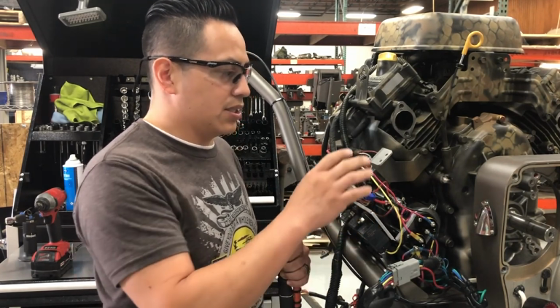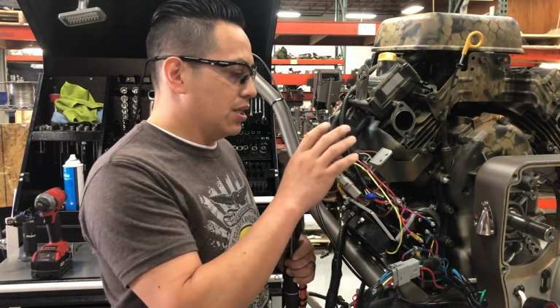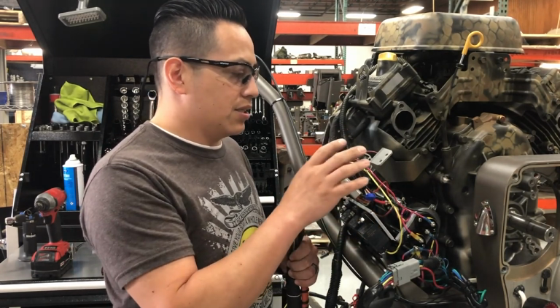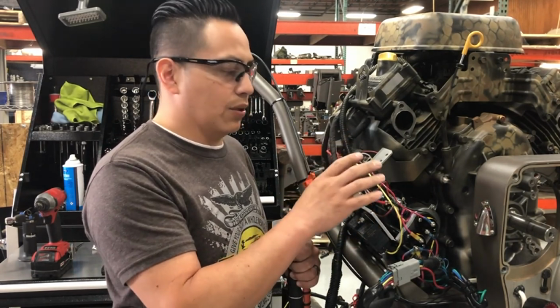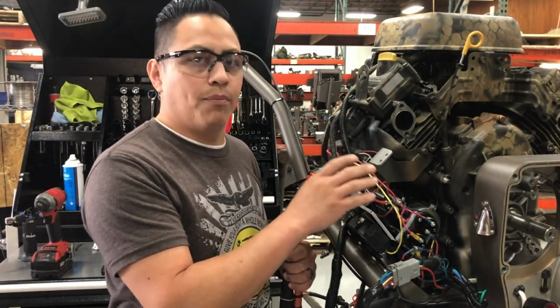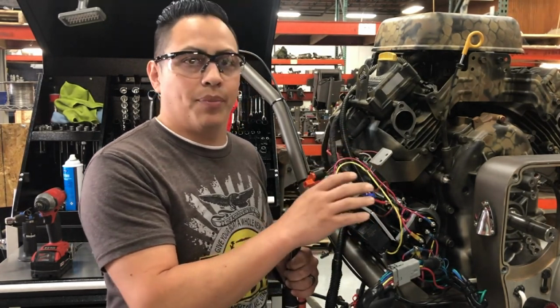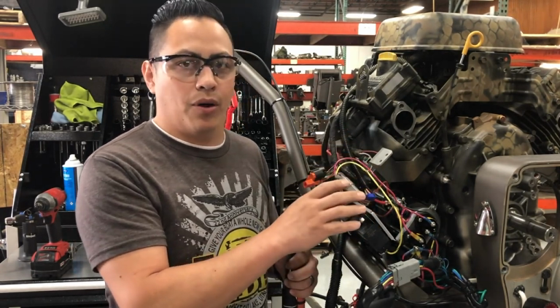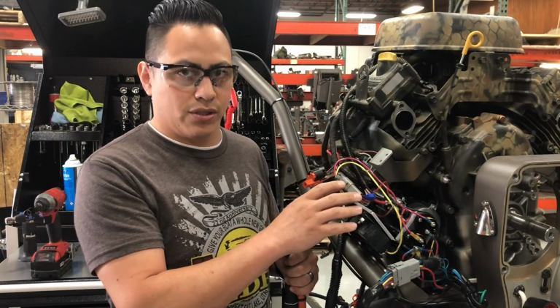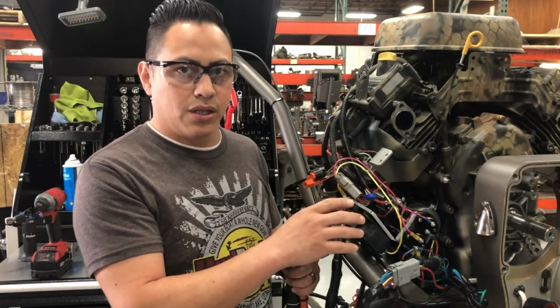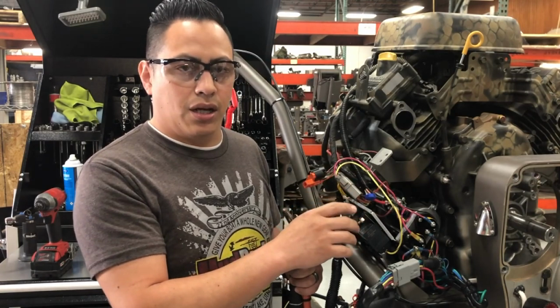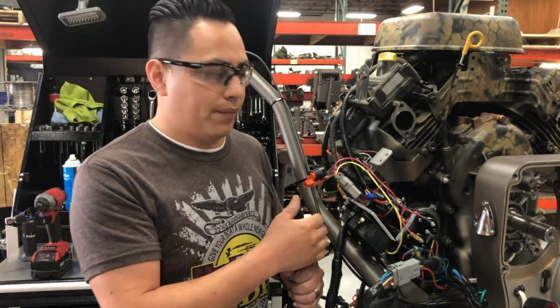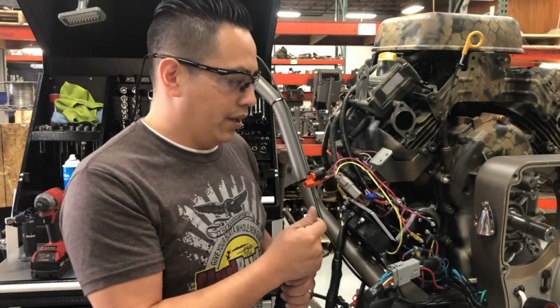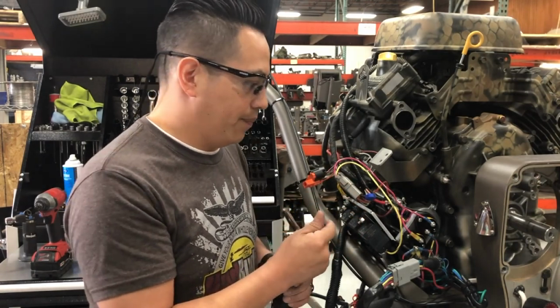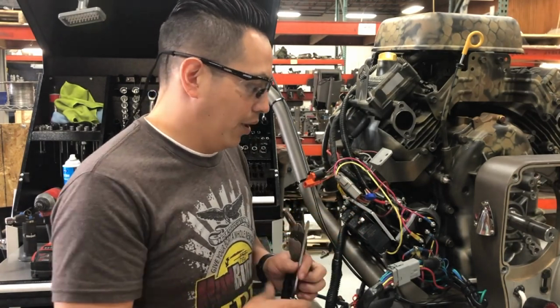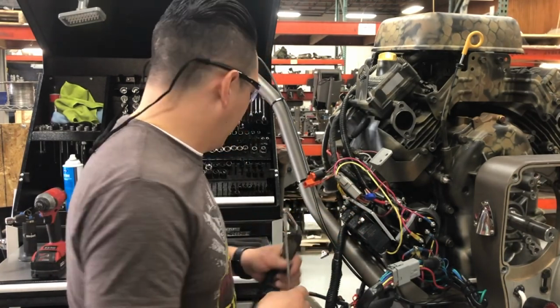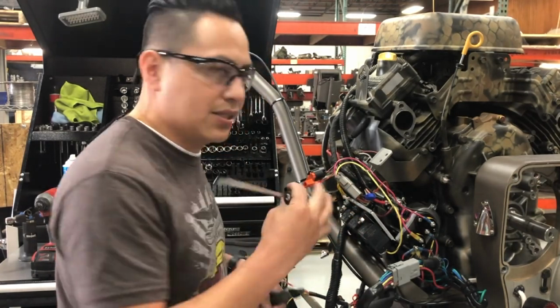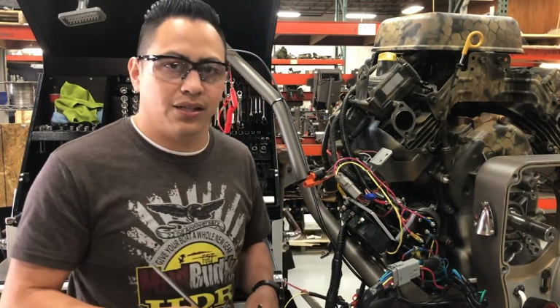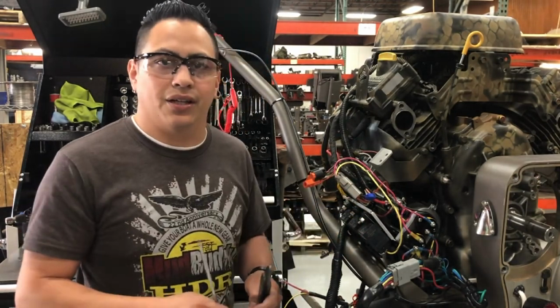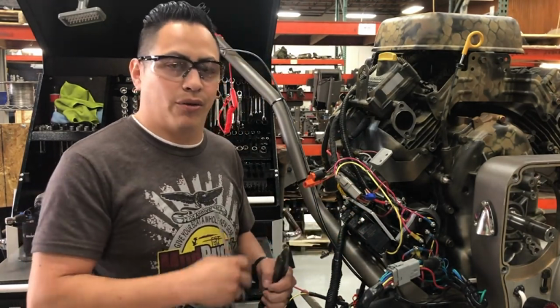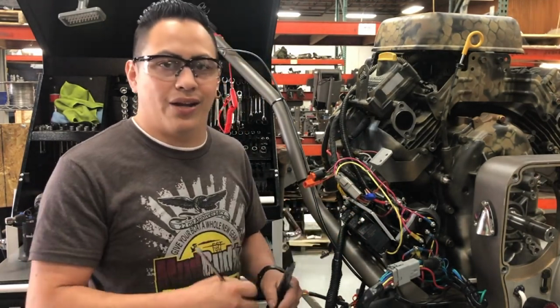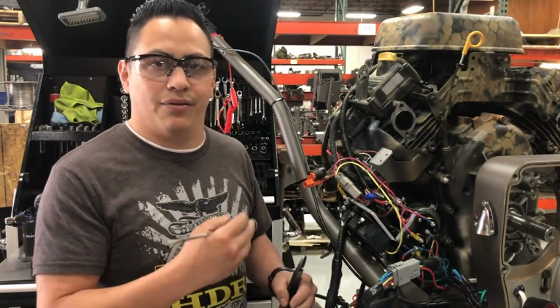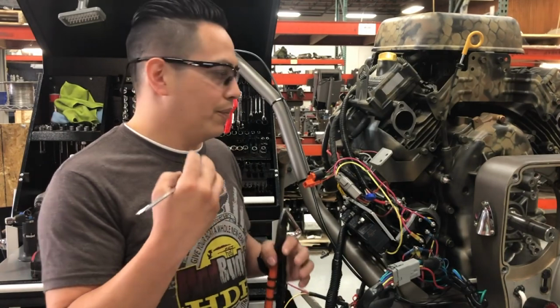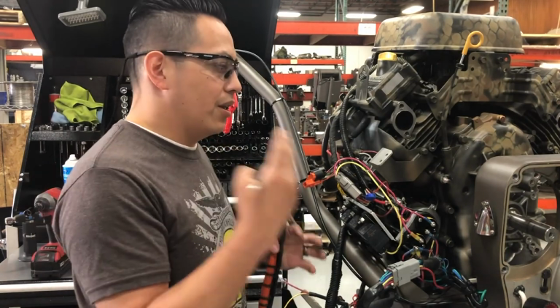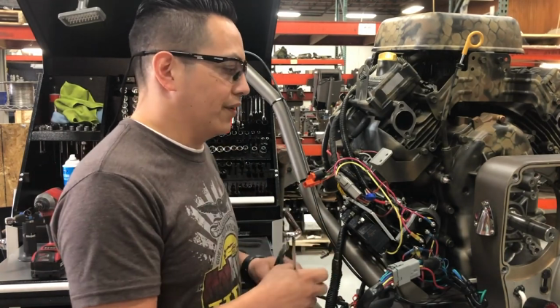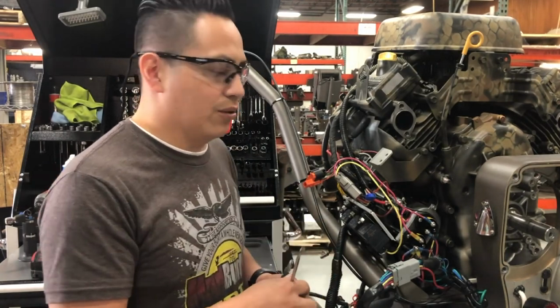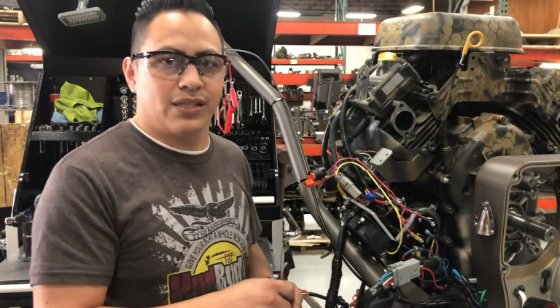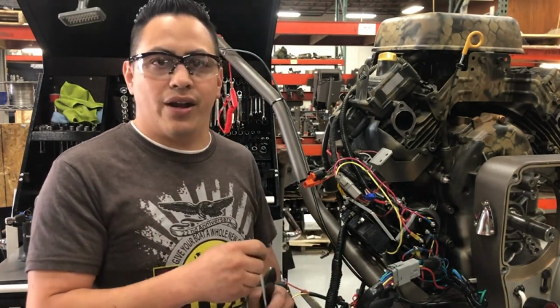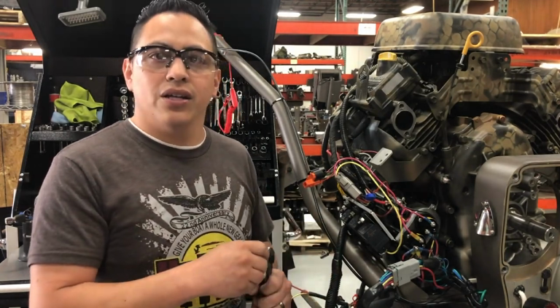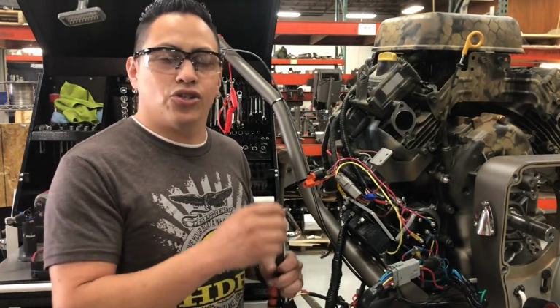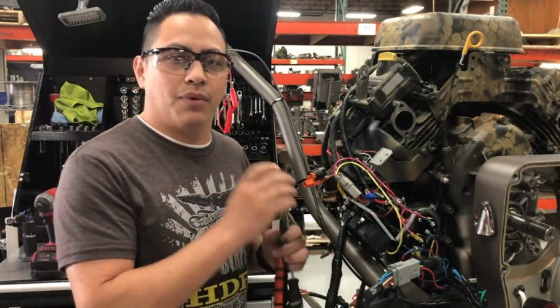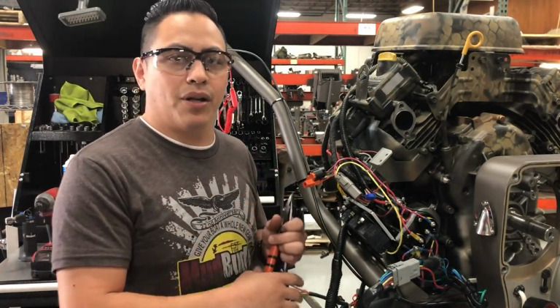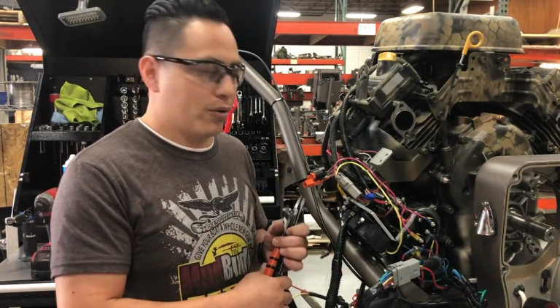Just as a side note, this is only for Mudbody motors. Nothing else — nothing to do with Briggs and Stratton, it's just Mudbody motors.